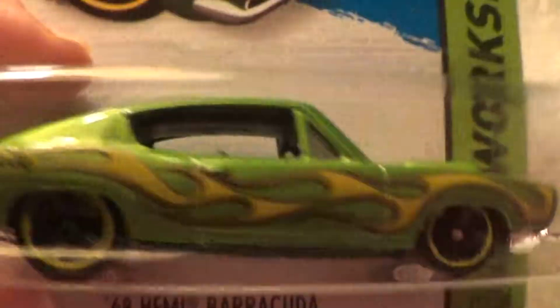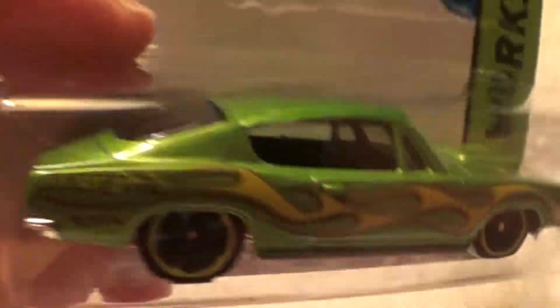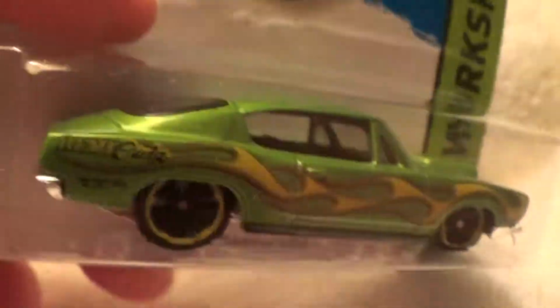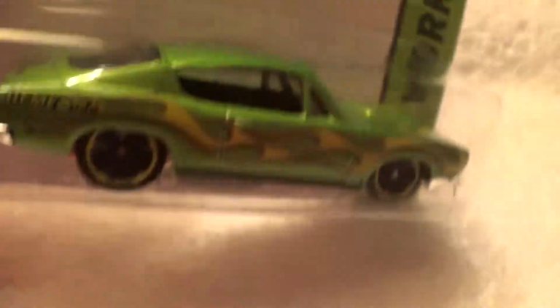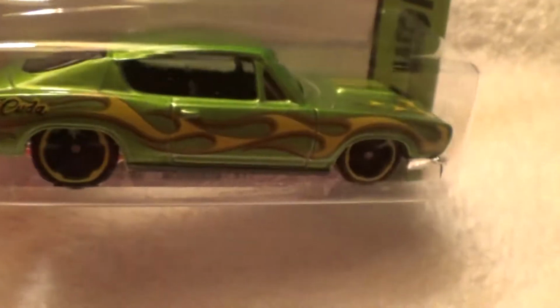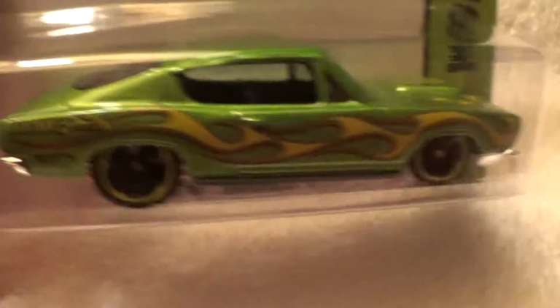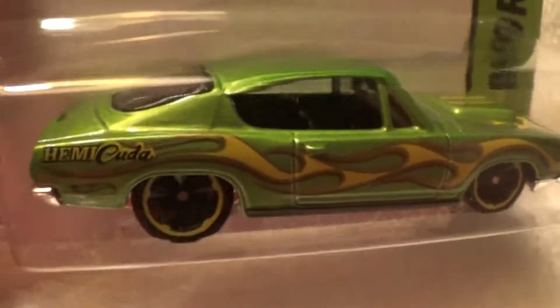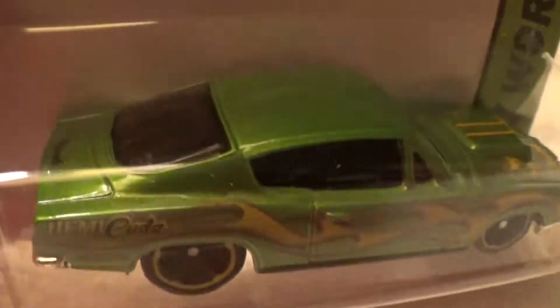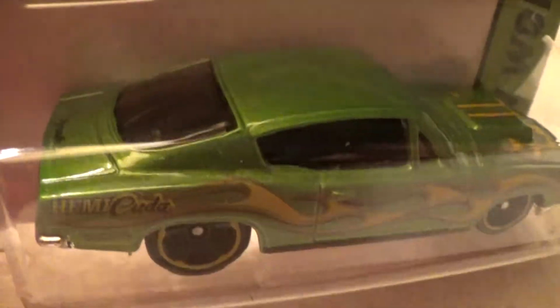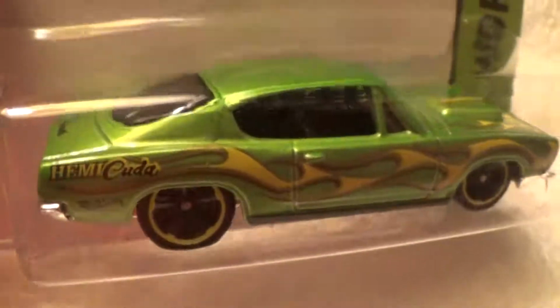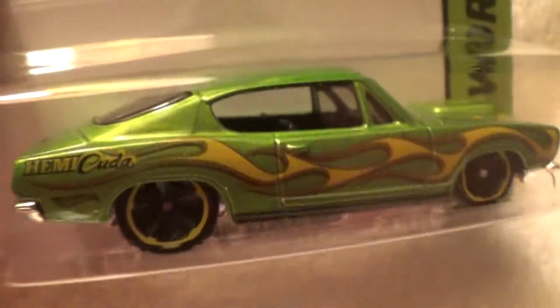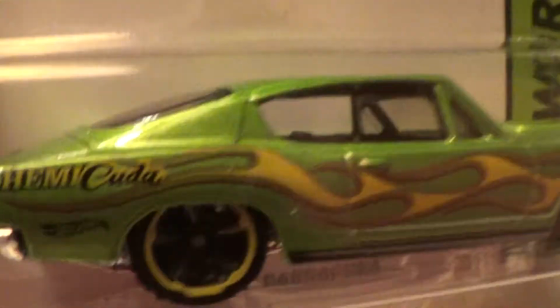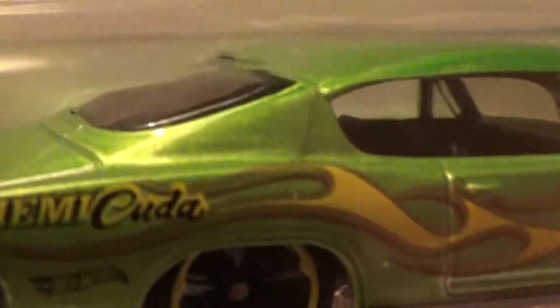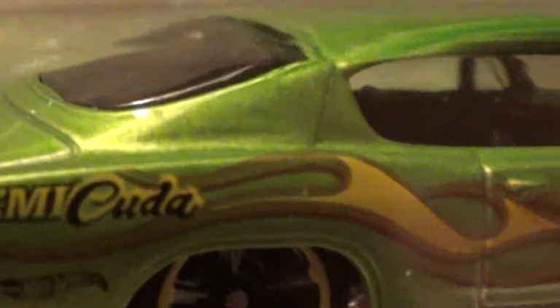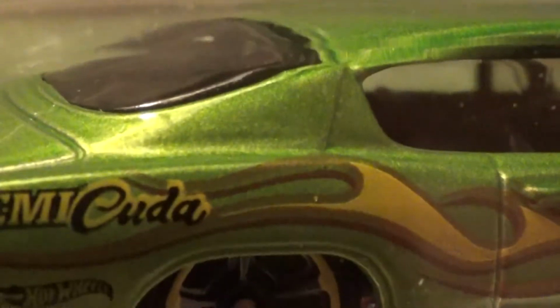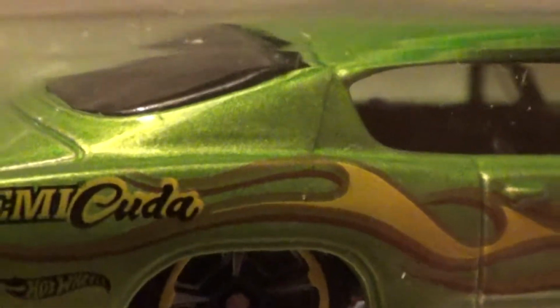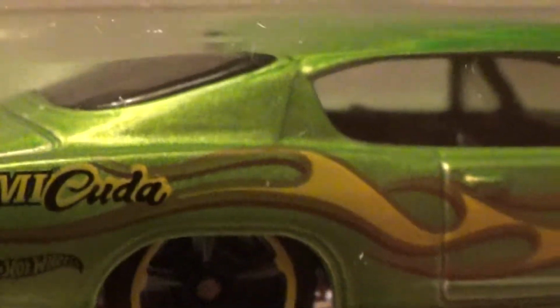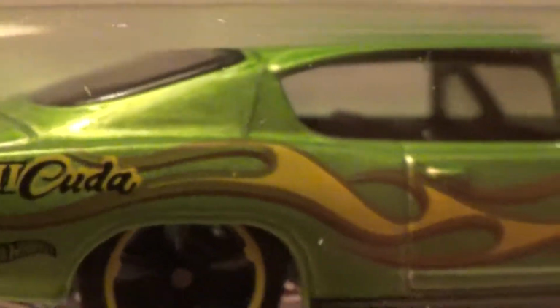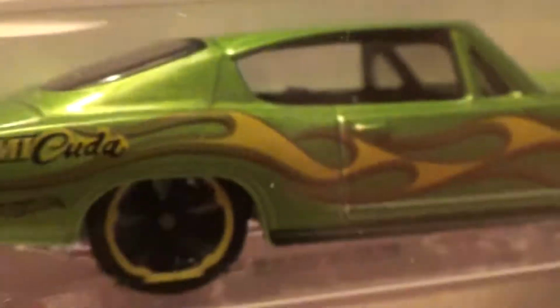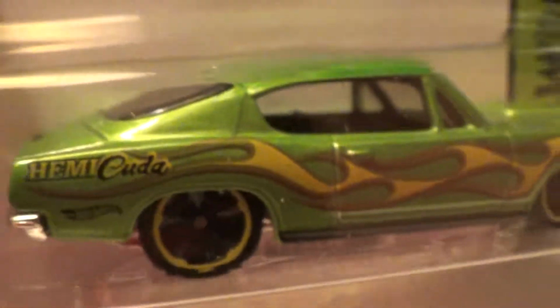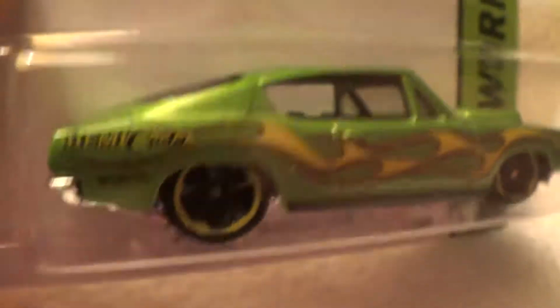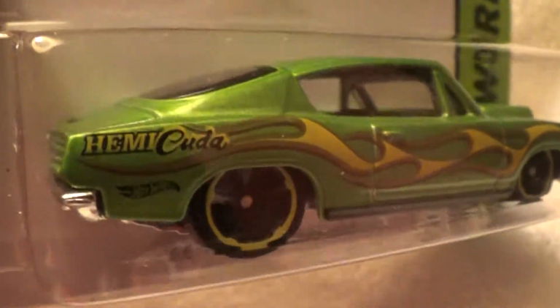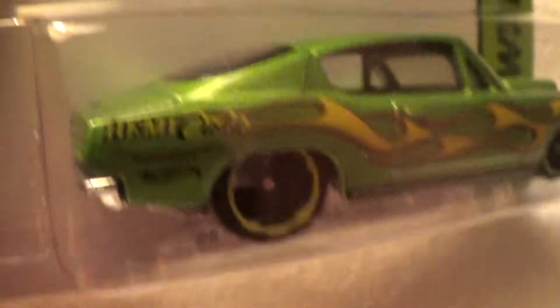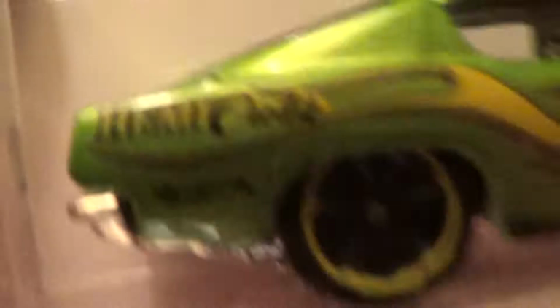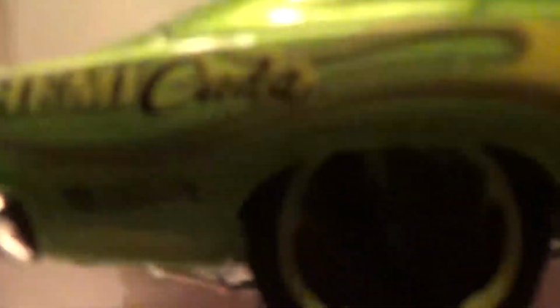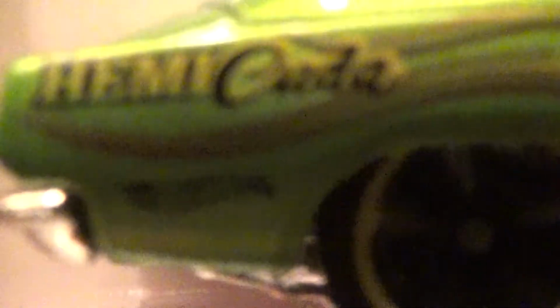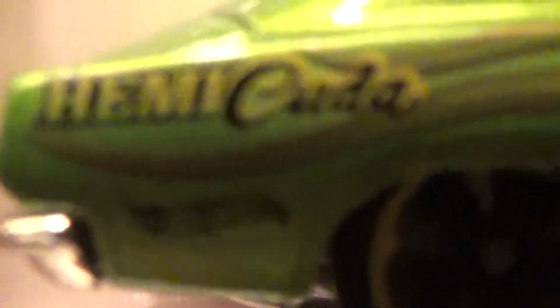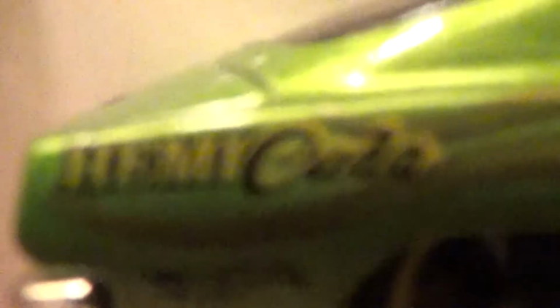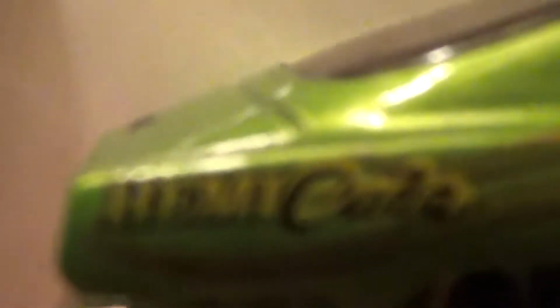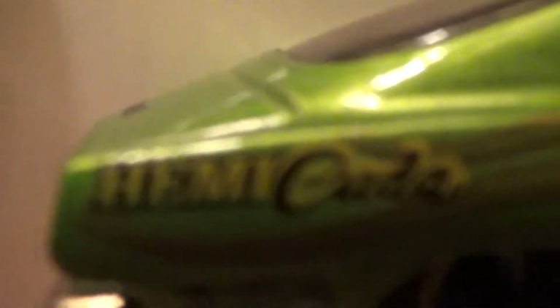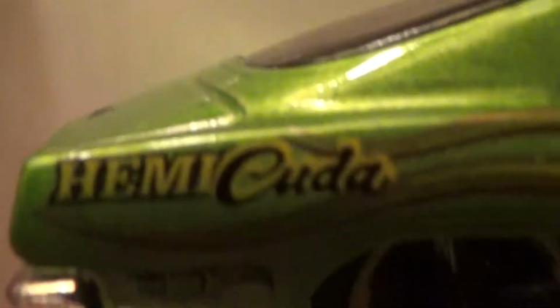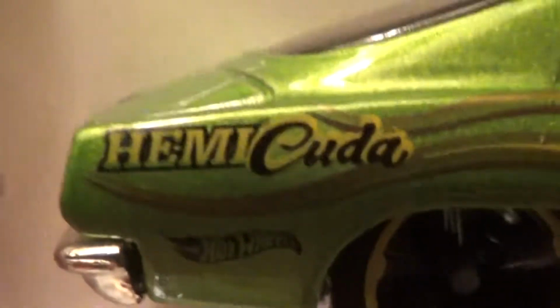Chrome and gray. That gray almost looks green, but it's not. It says Hemi-Cuda.